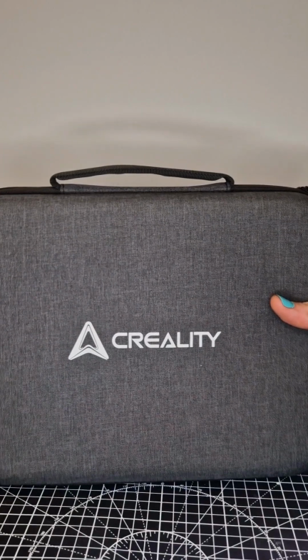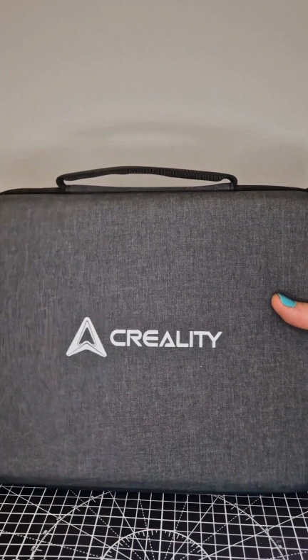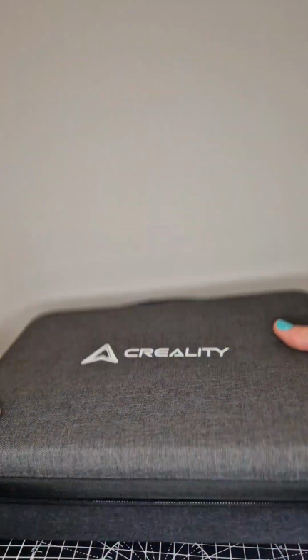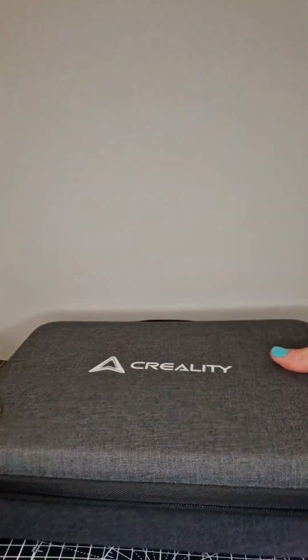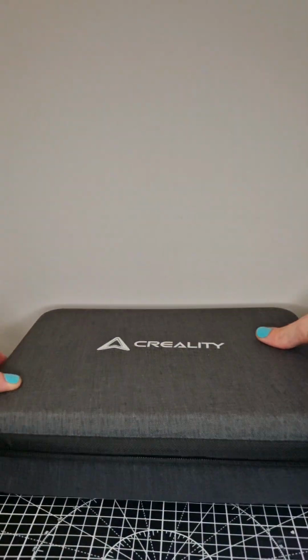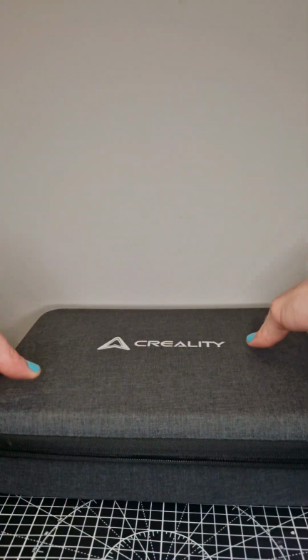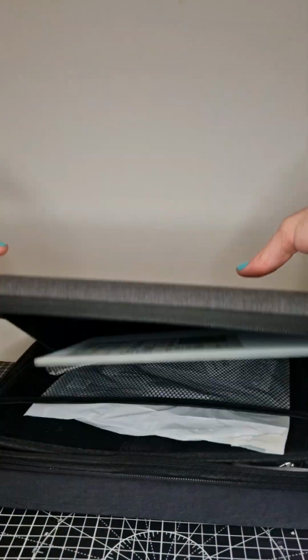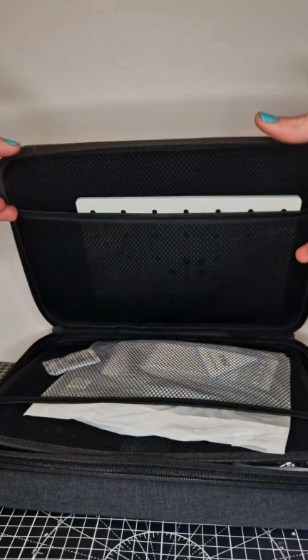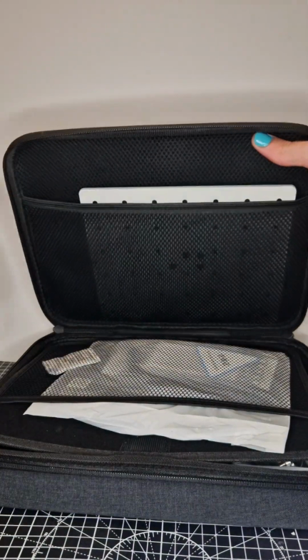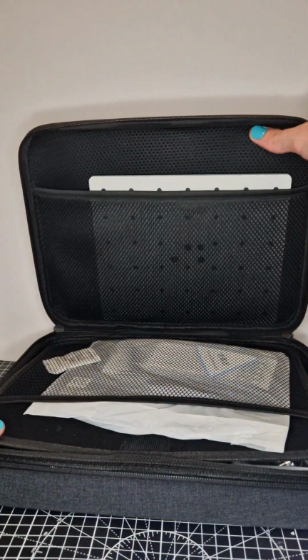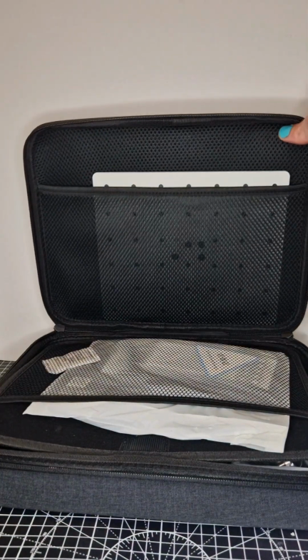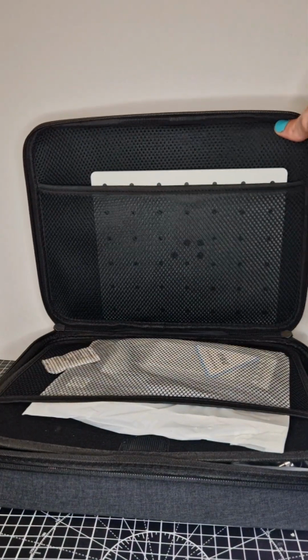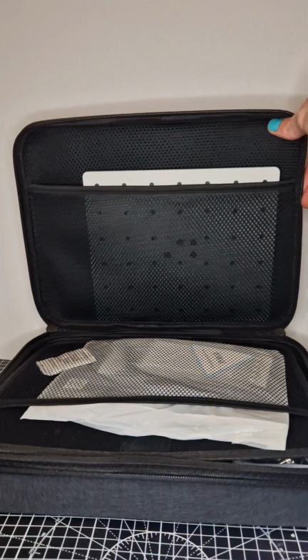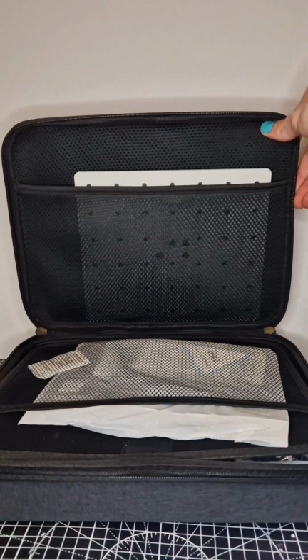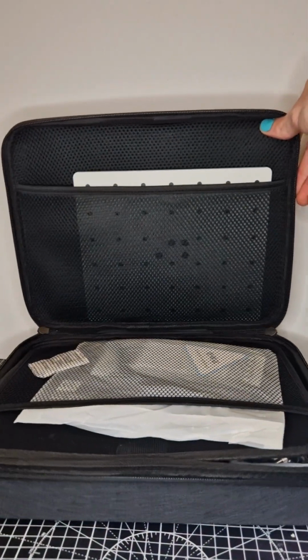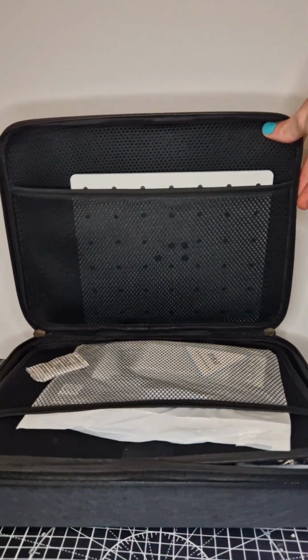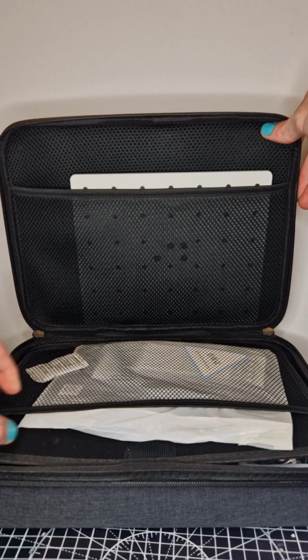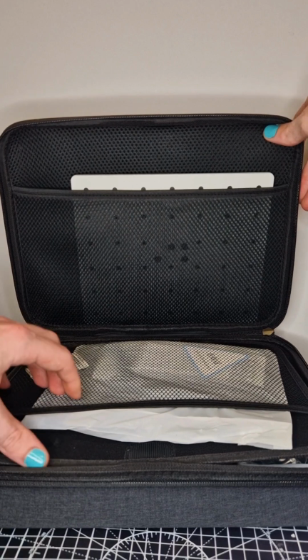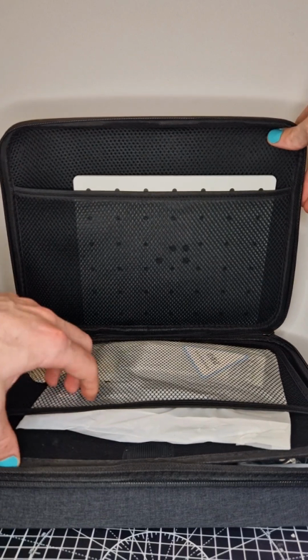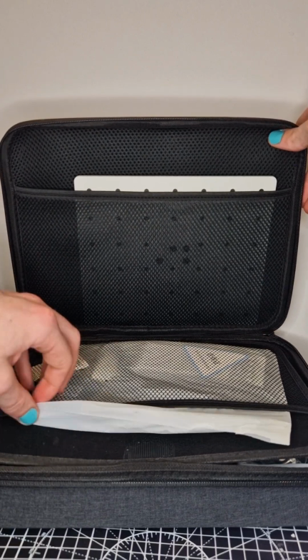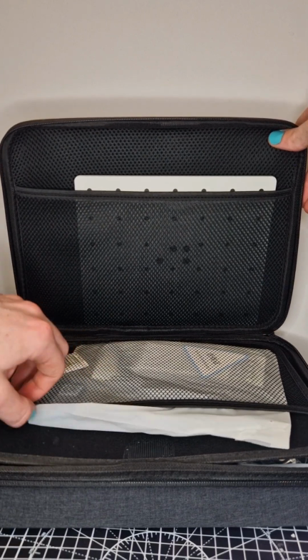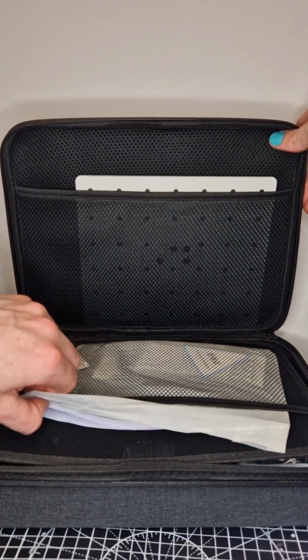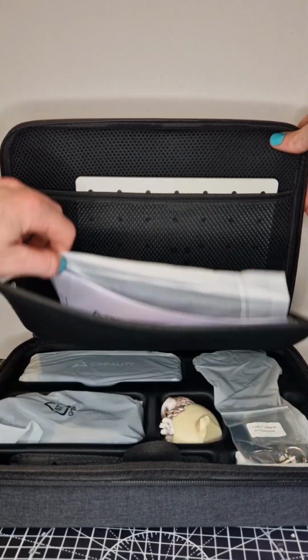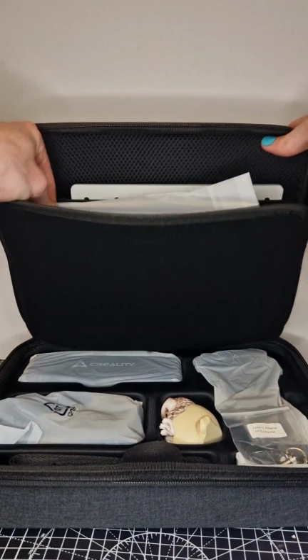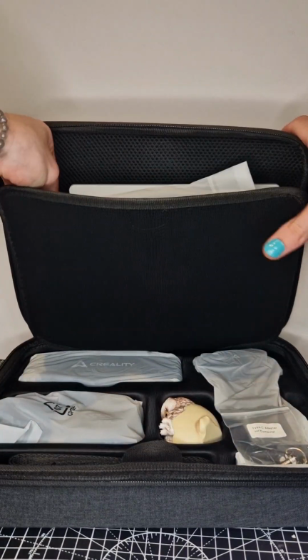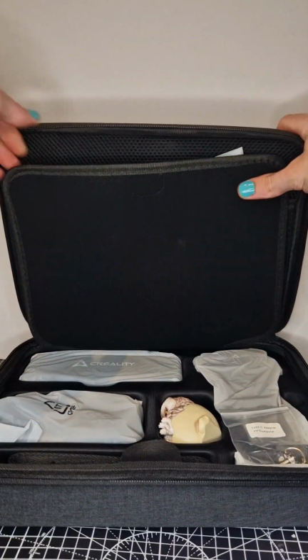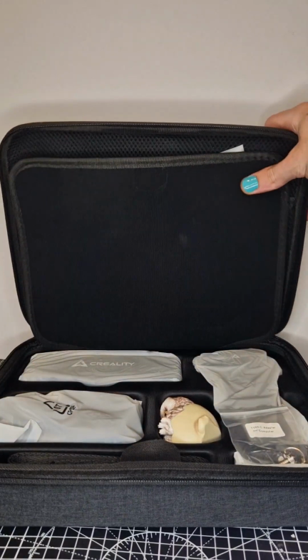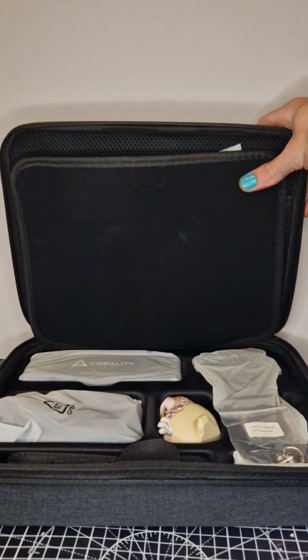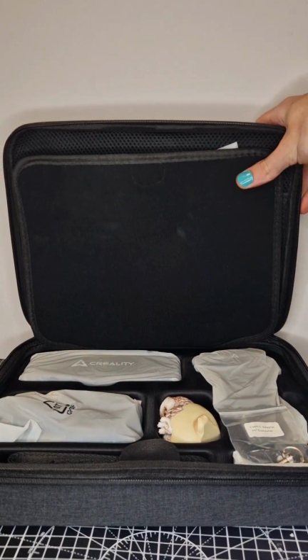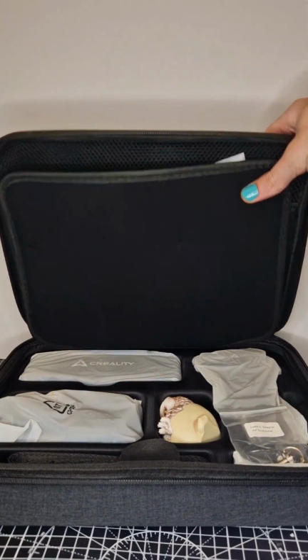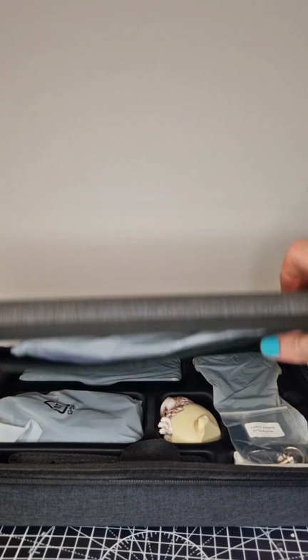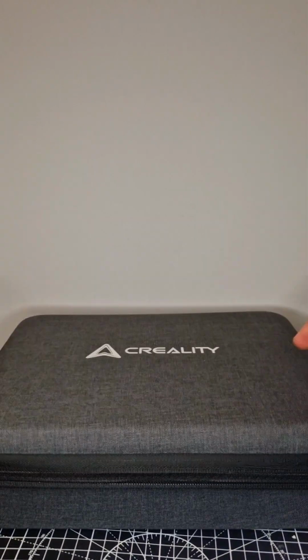The actual Creality scanner comes in a nice box, and I like having storage for things like this. It's a very expensive bit of kit and you want to keep it looked after. And this is how it will come packaged.